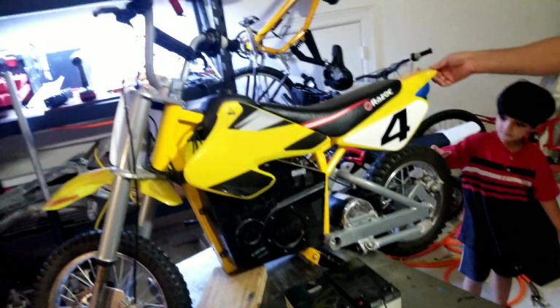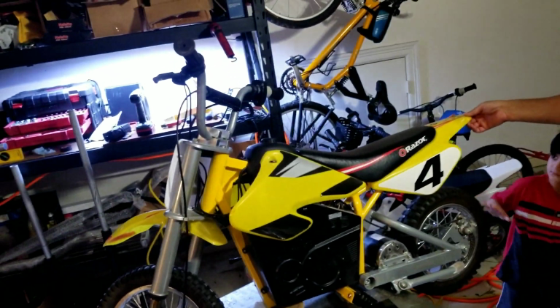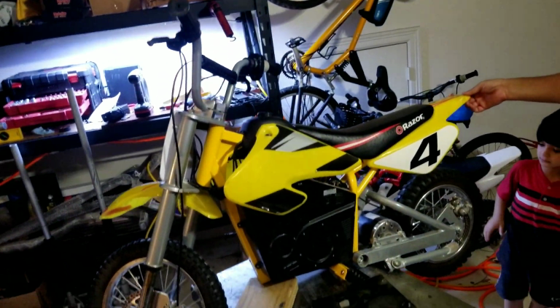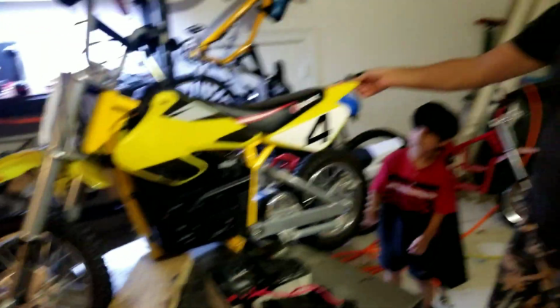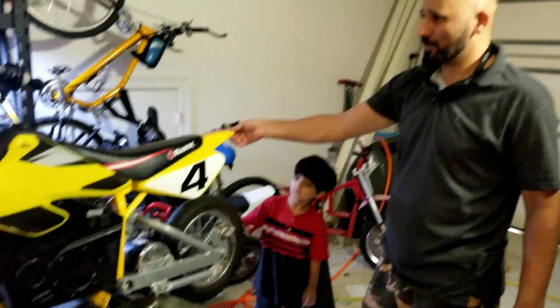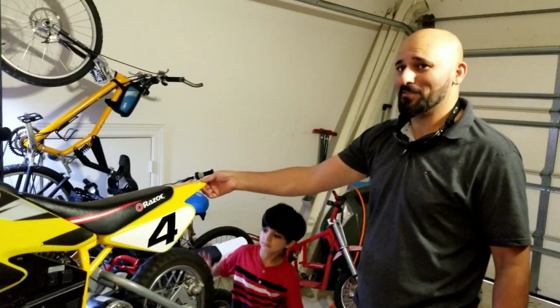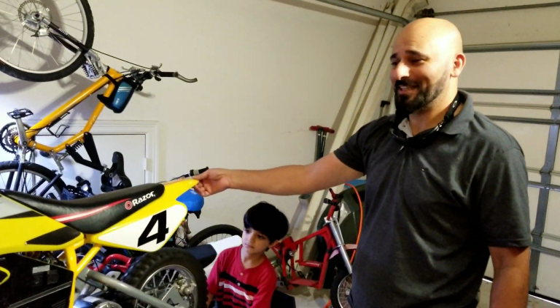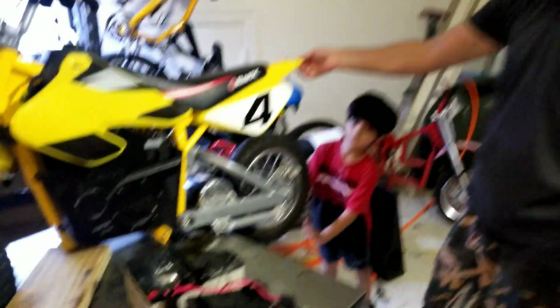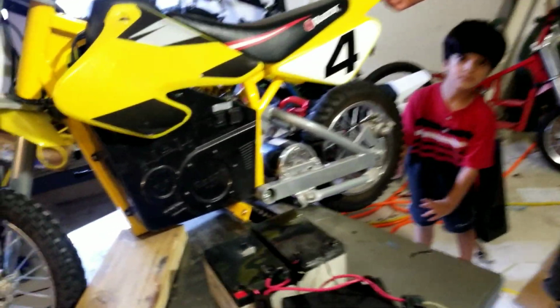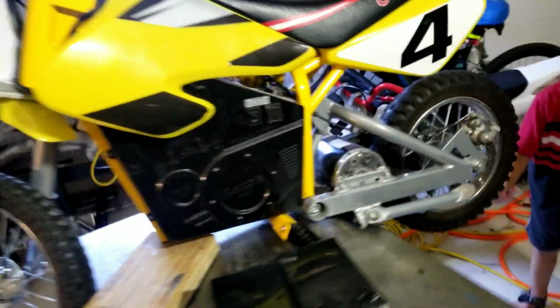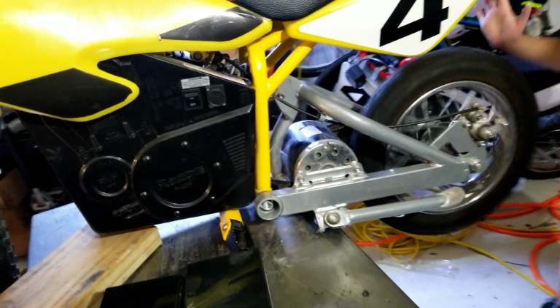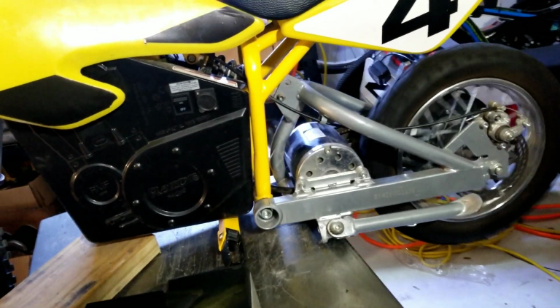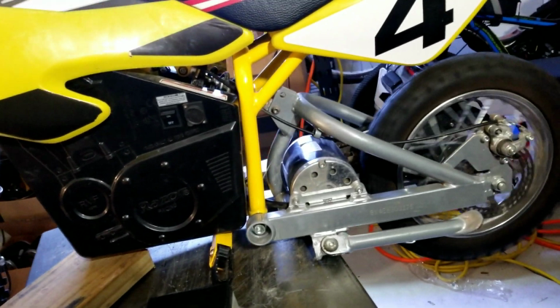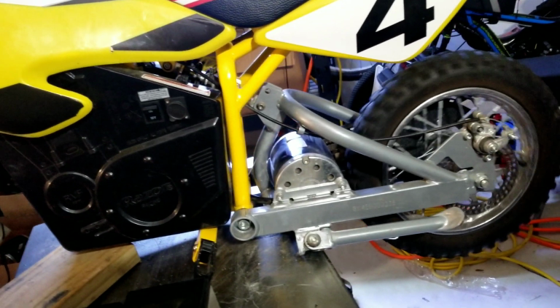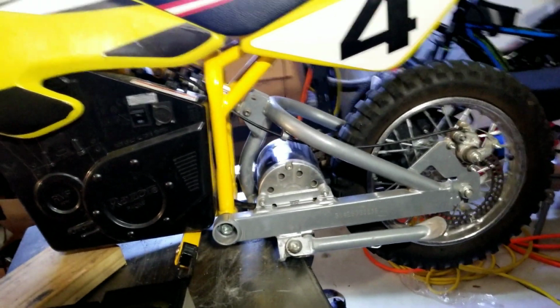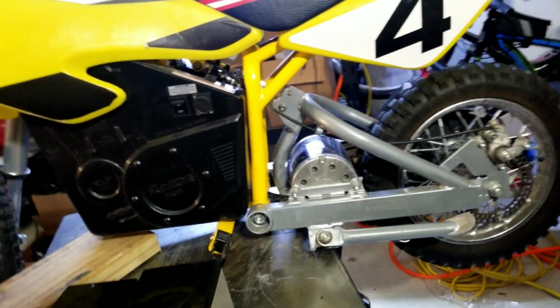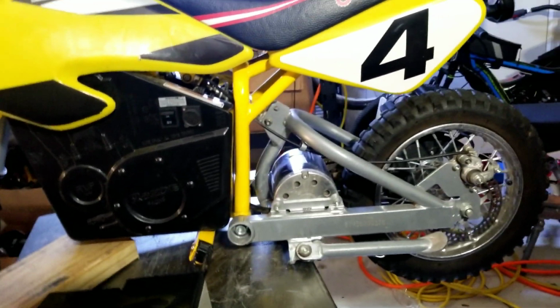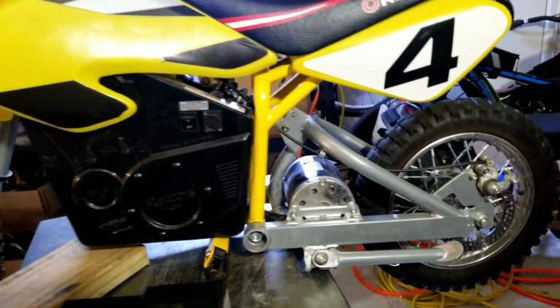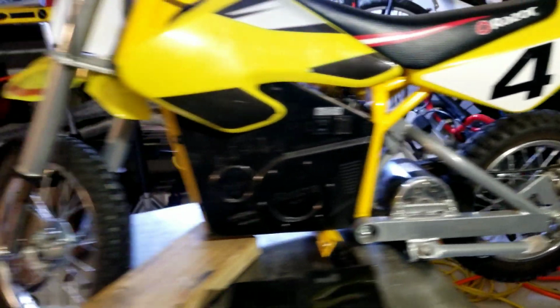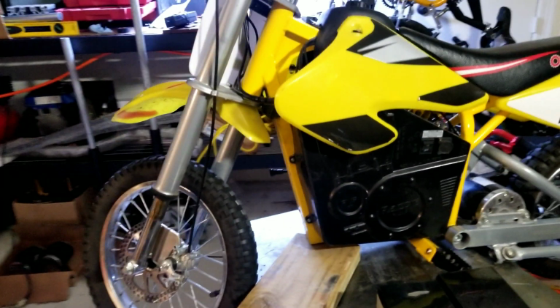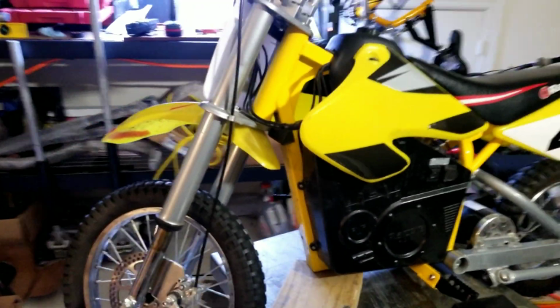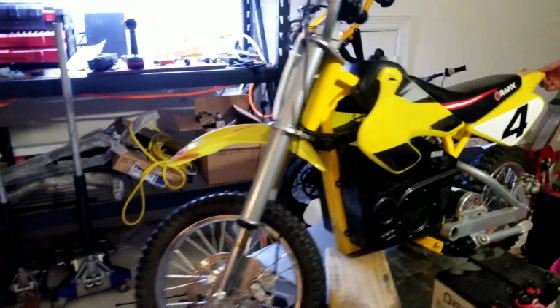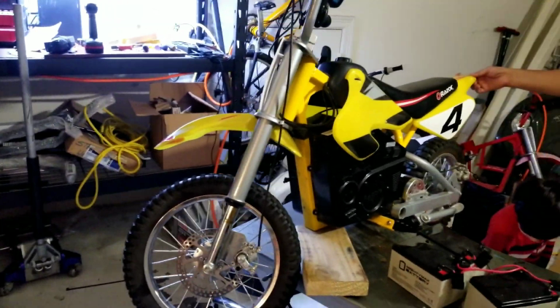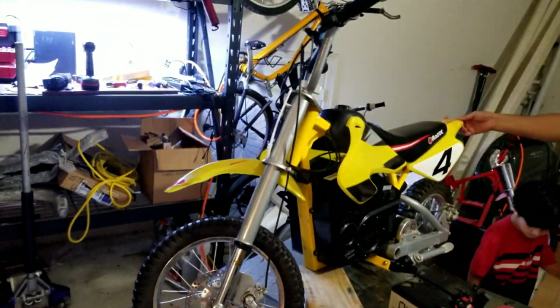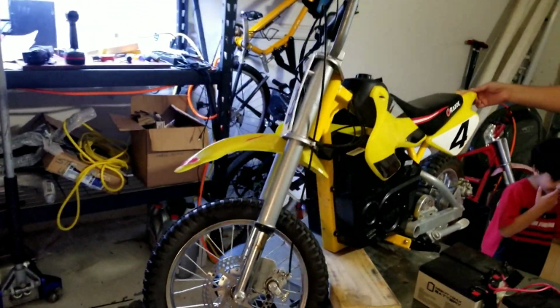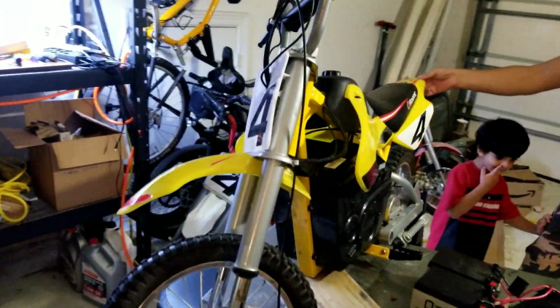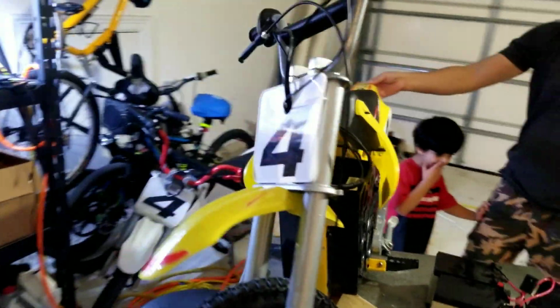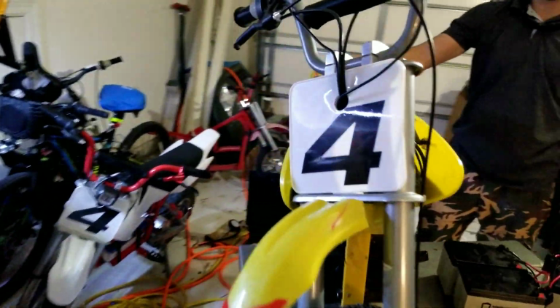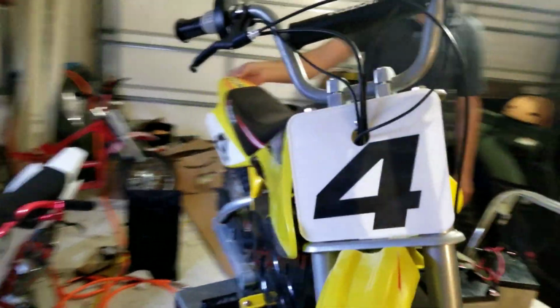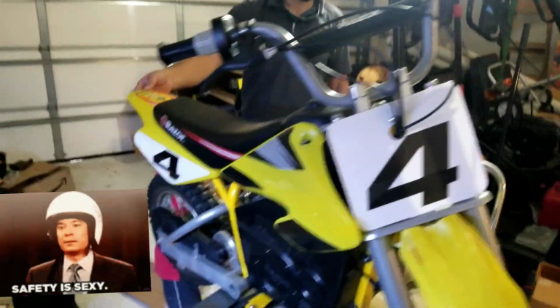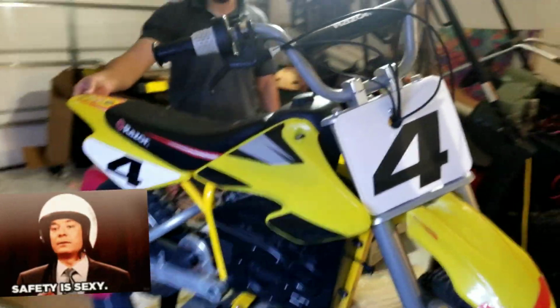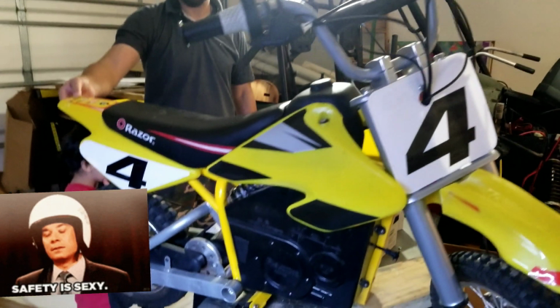We just did this for Rafael. Surprise little fella, your dad just modified your bike. Don't hurt yourself — have a good time, you're gonna have a good time. Be safe.